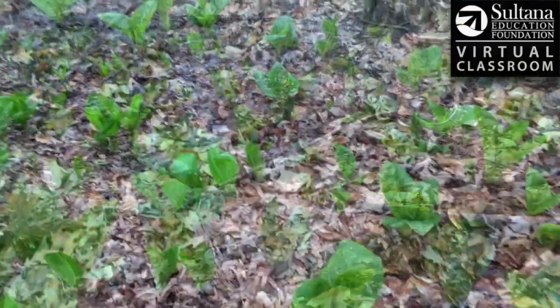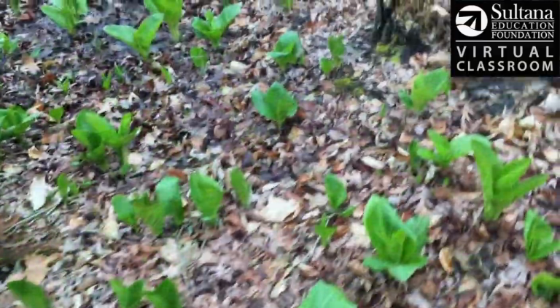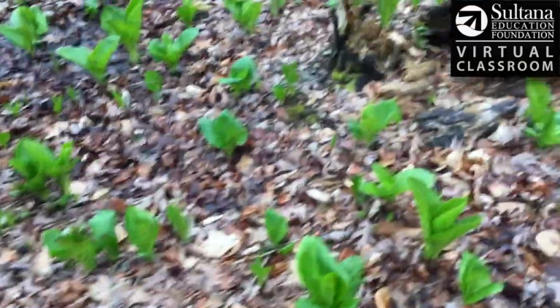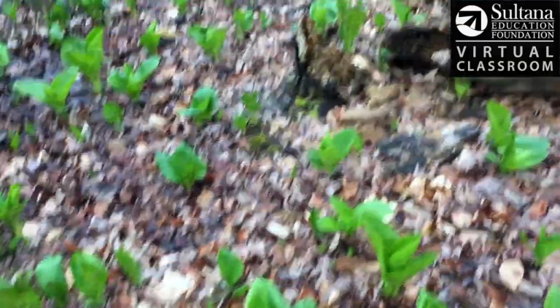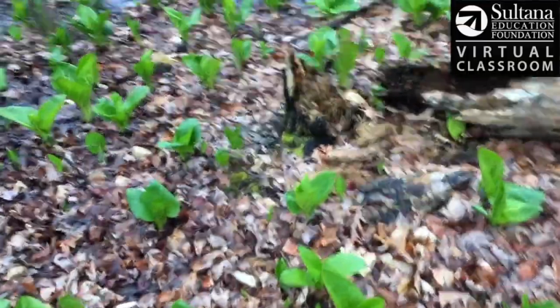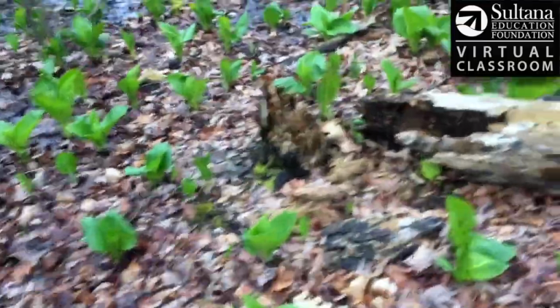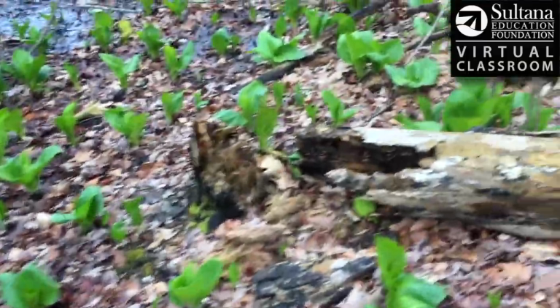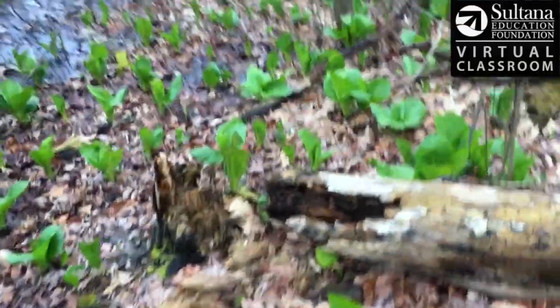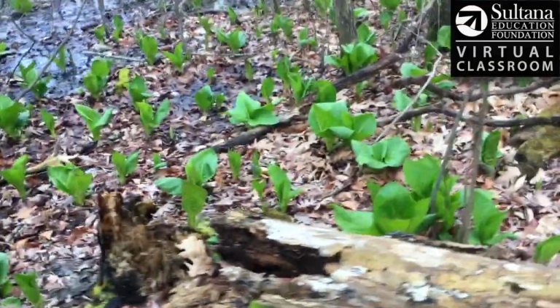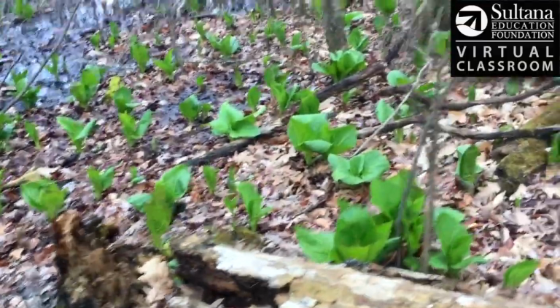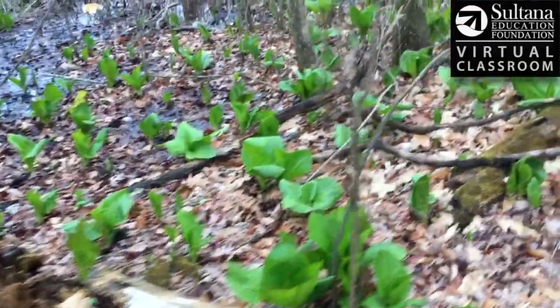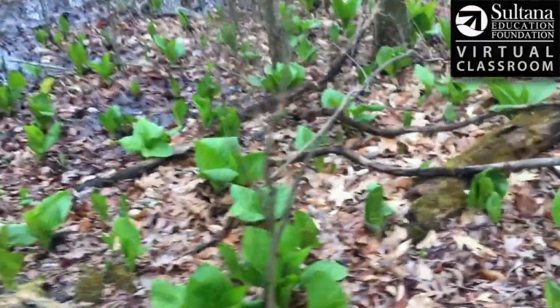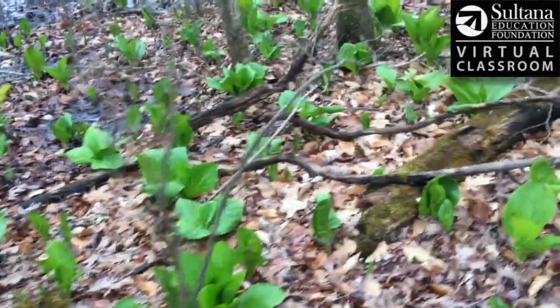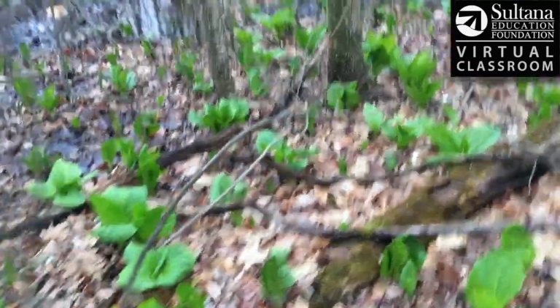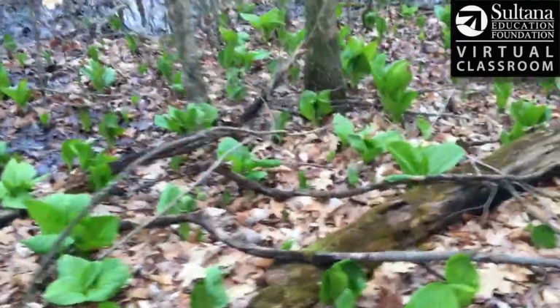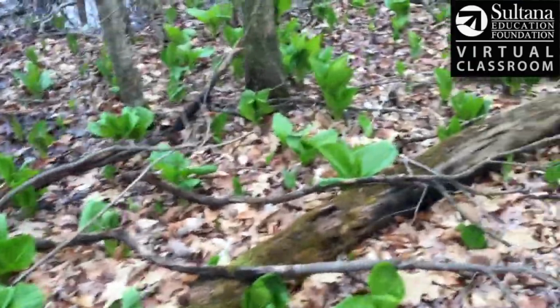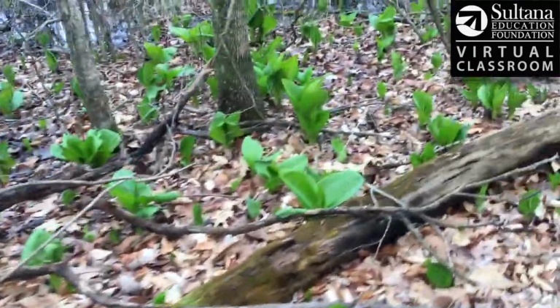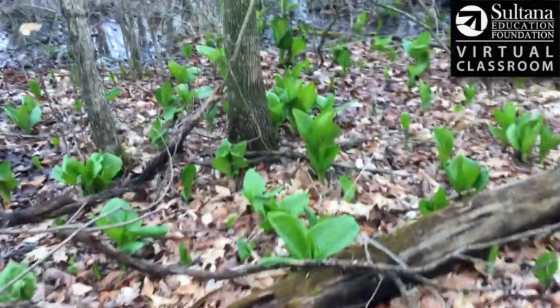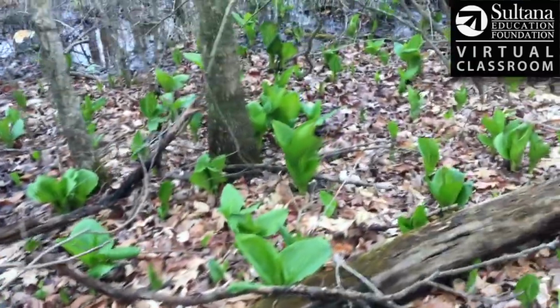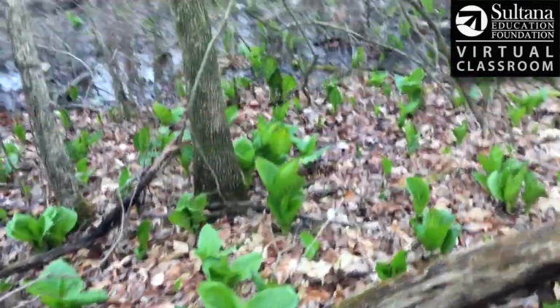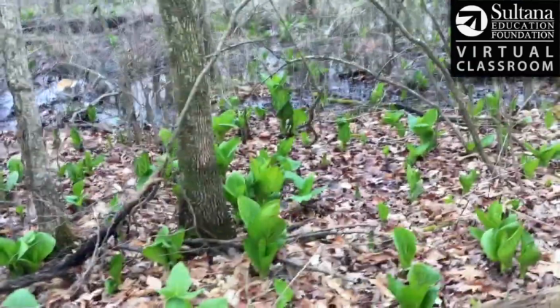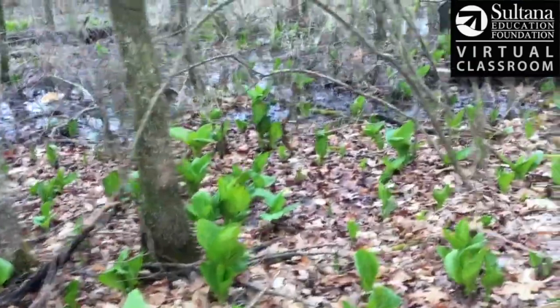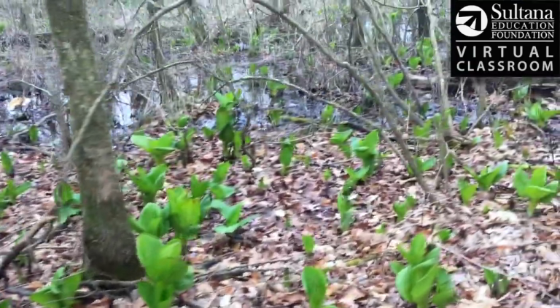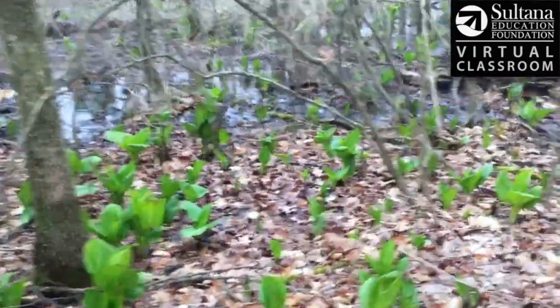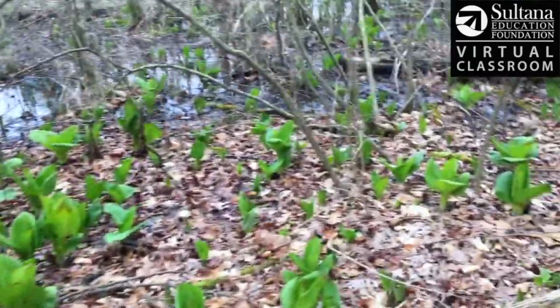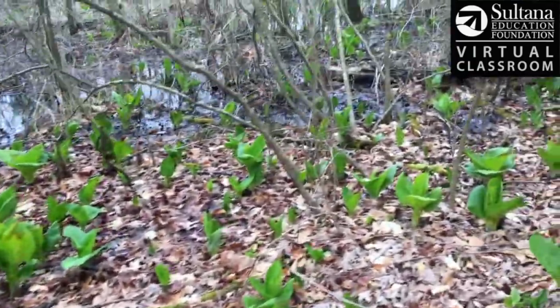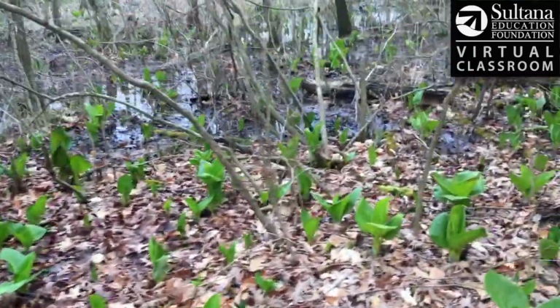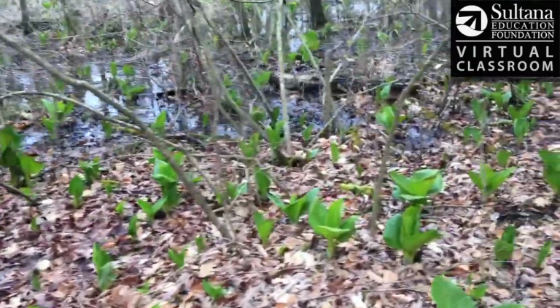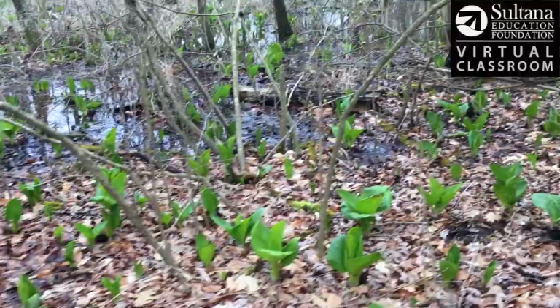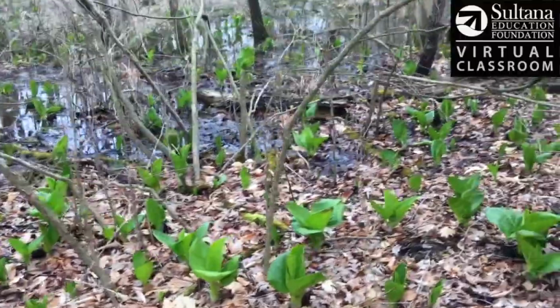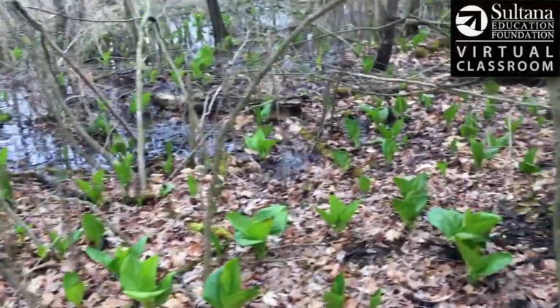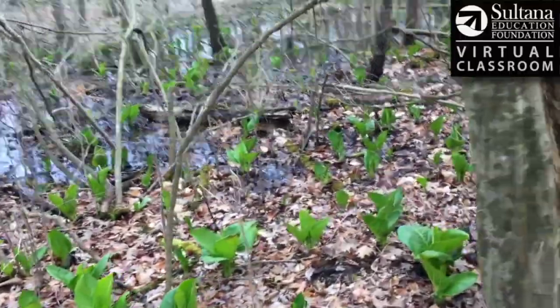Skunk cabbage has a unique chemistry, and the plant can even produce its own heat, allowing it to actually melt snow around it in the late winter or early spring.